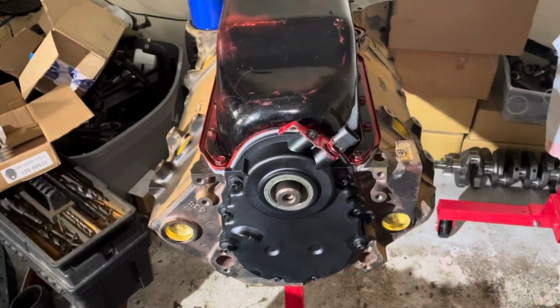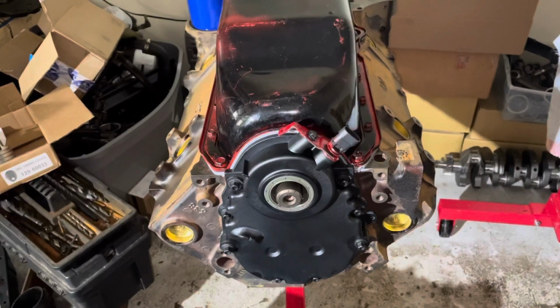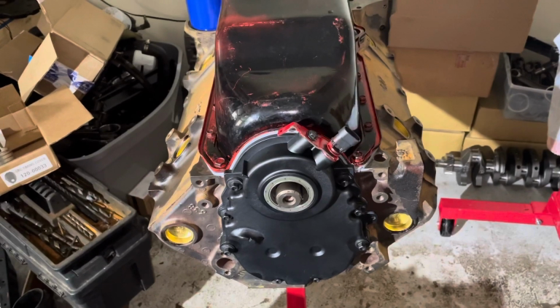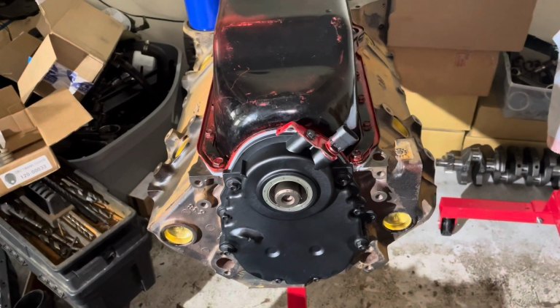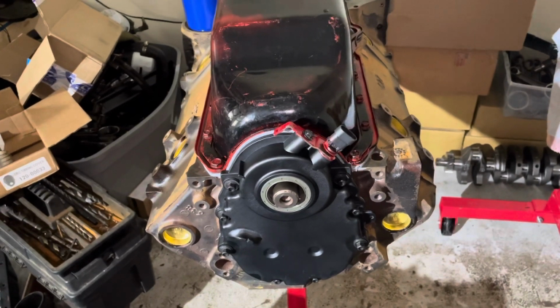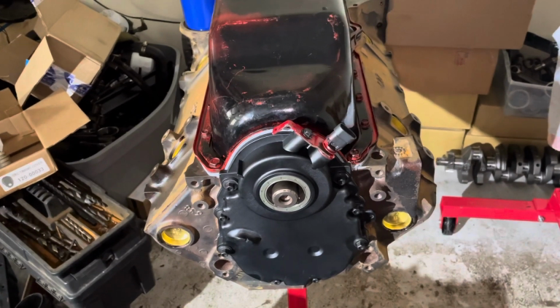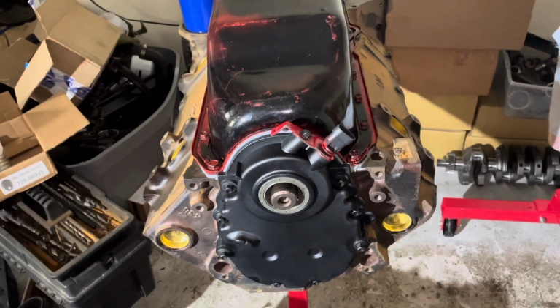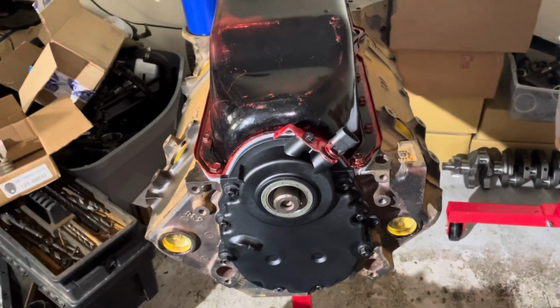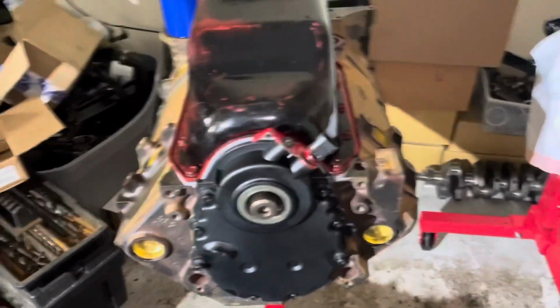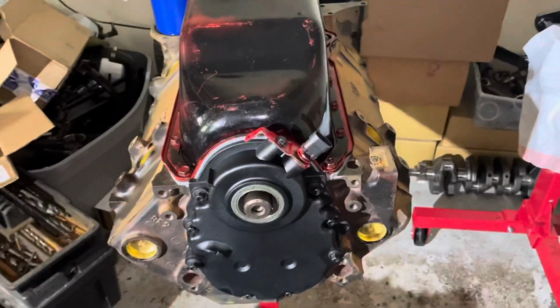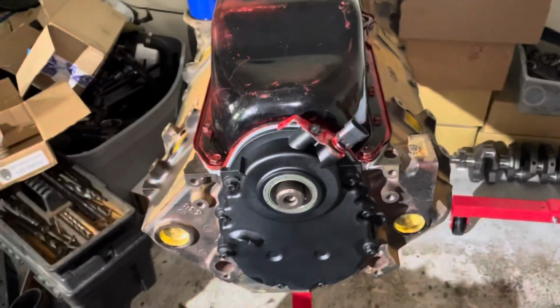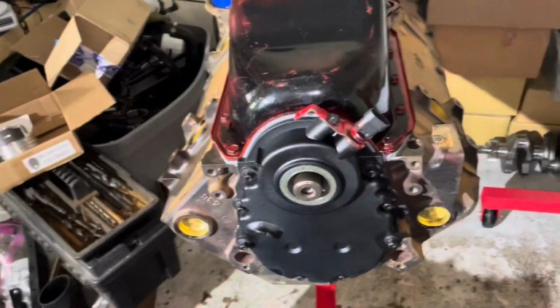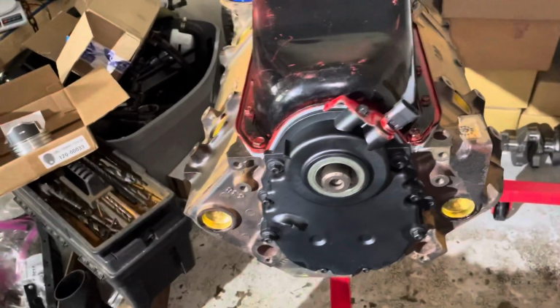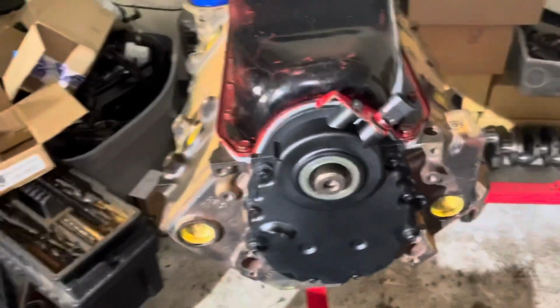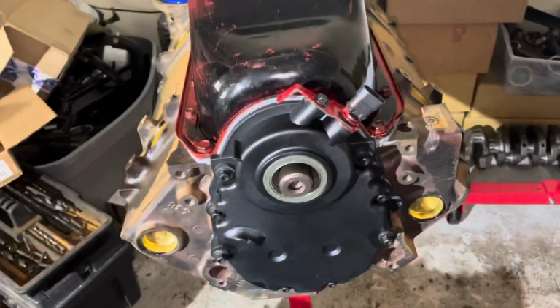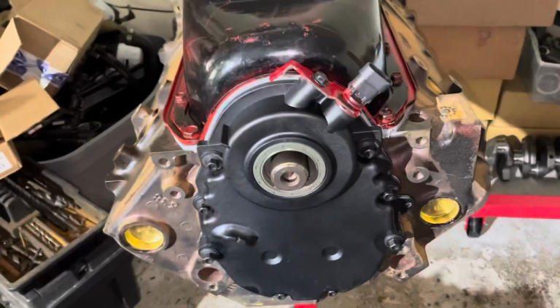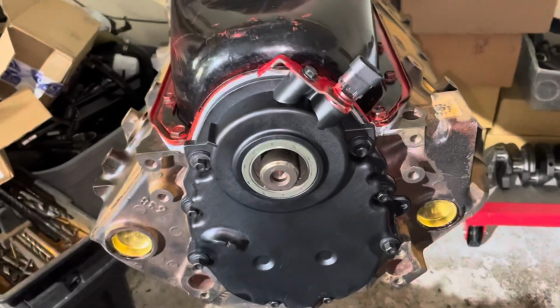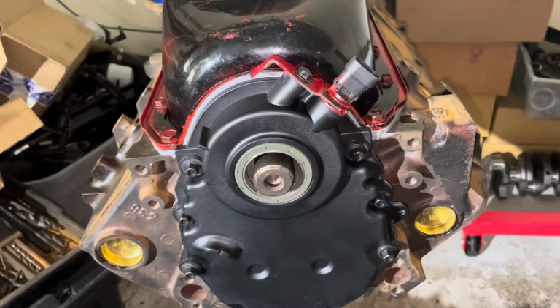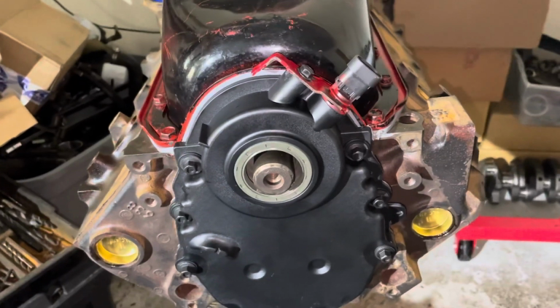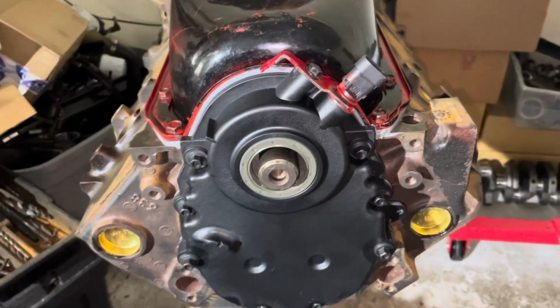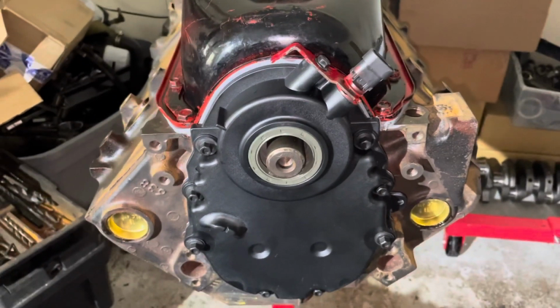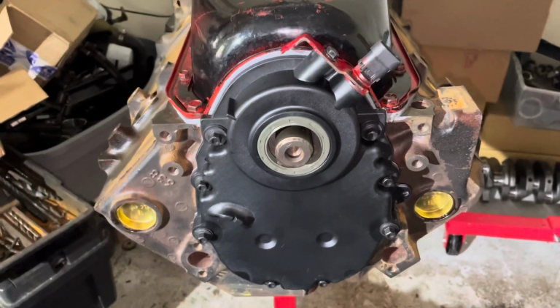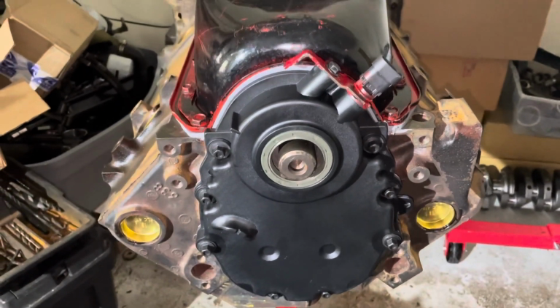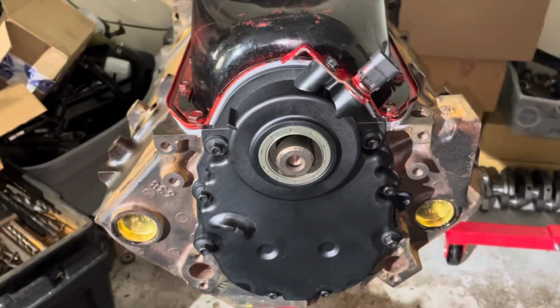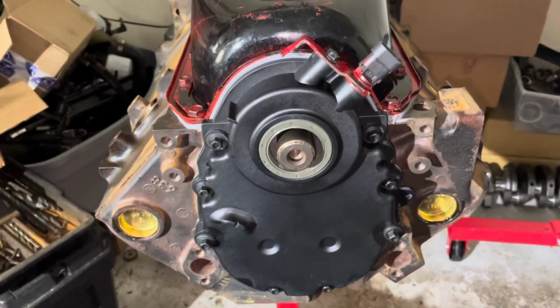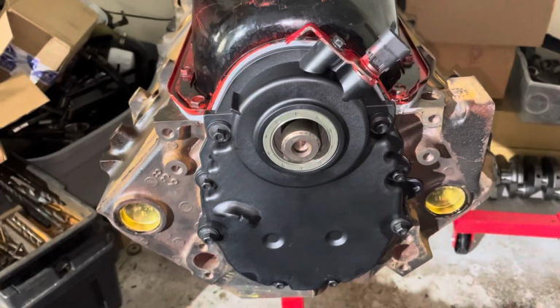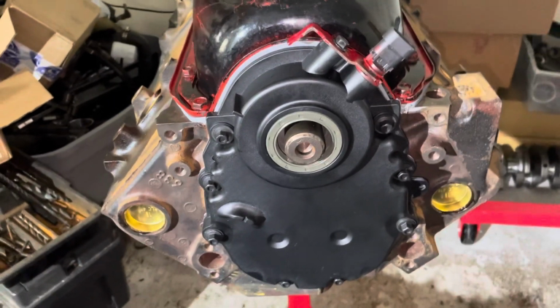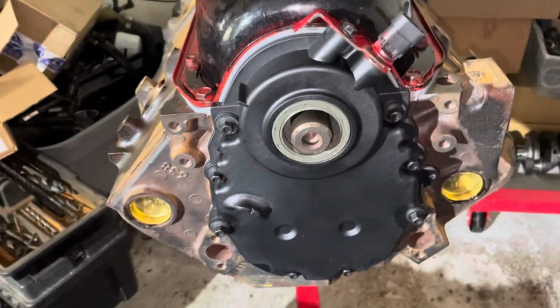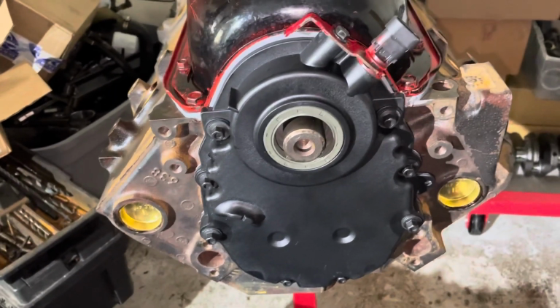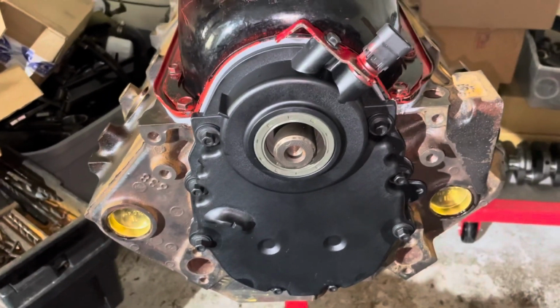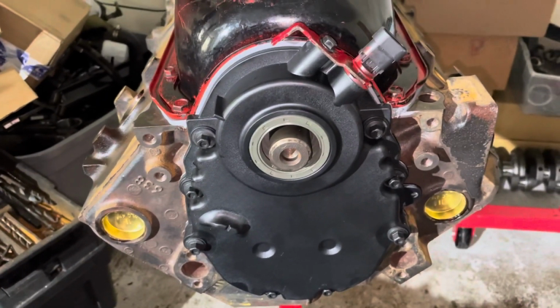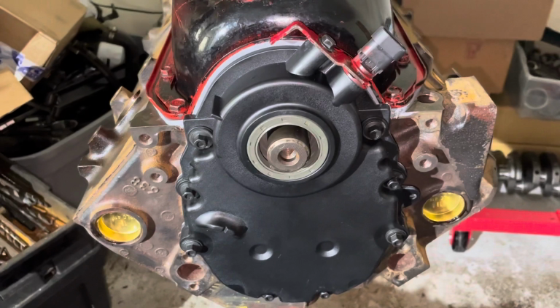Hello, welcome to another video by LSX Engines Tuning and Marine. In this video I'm going to be installing the harmonic balancer on this 5.0 liter Mercruiser, and then I'm going to be taking it back off.